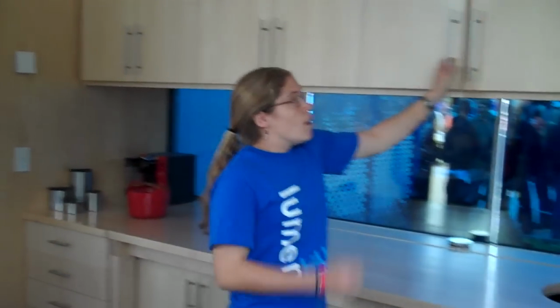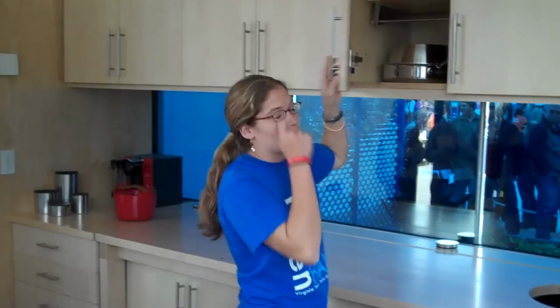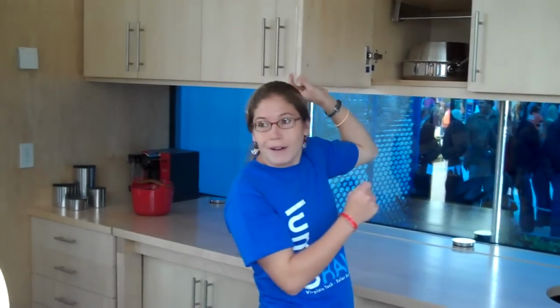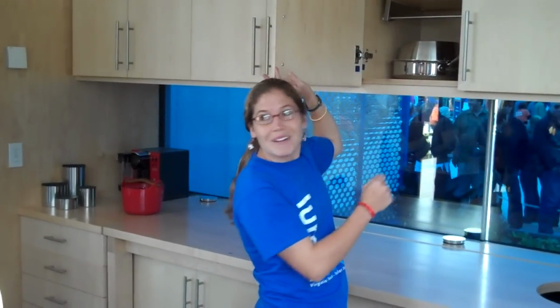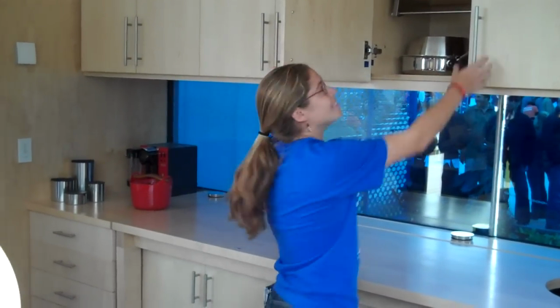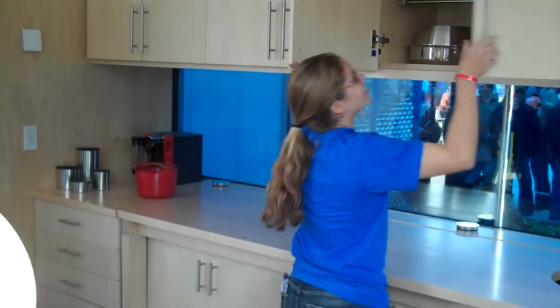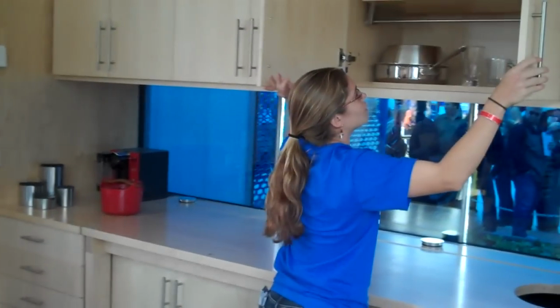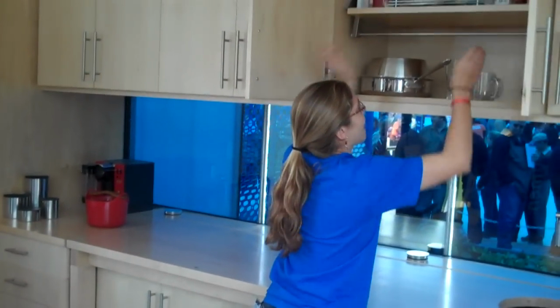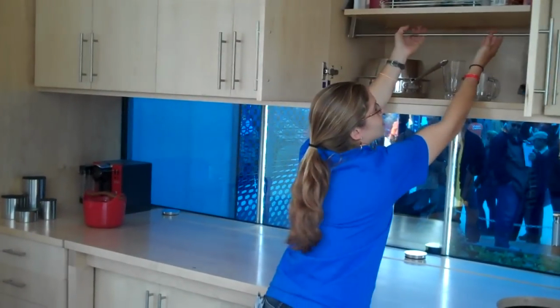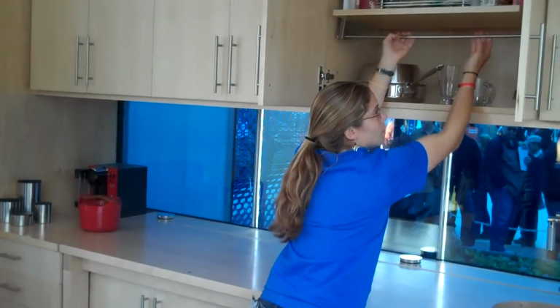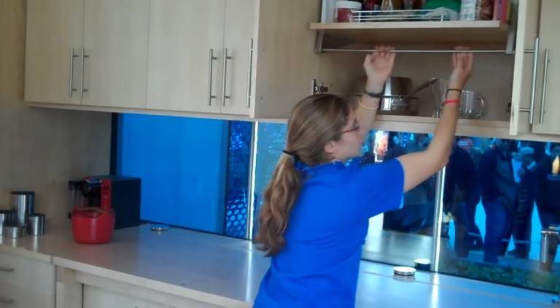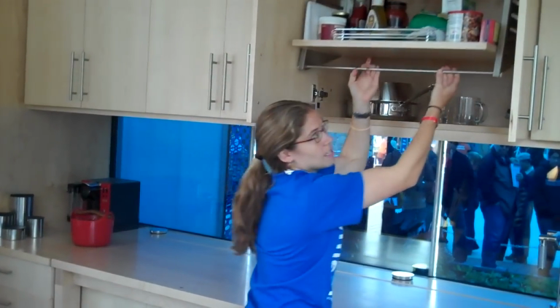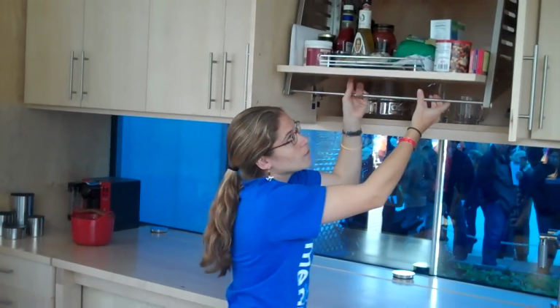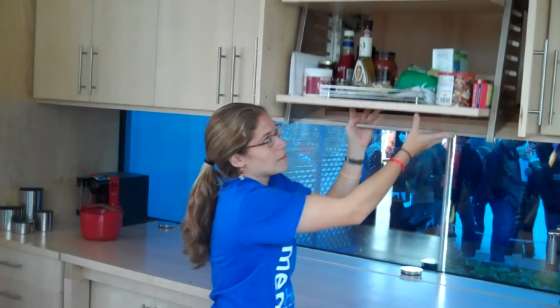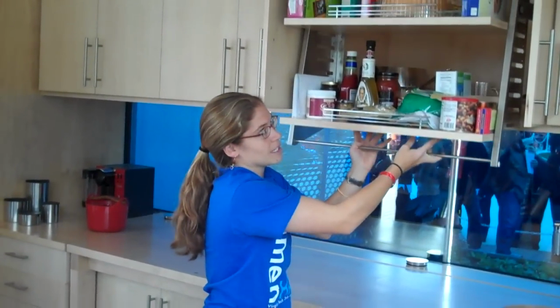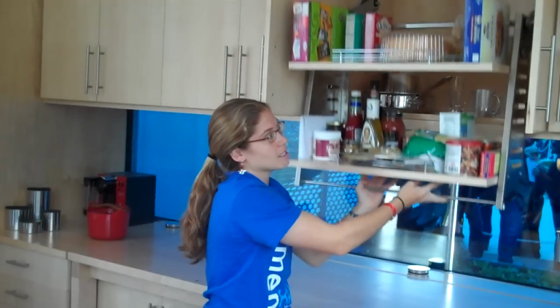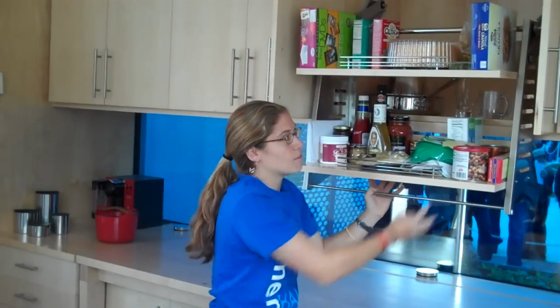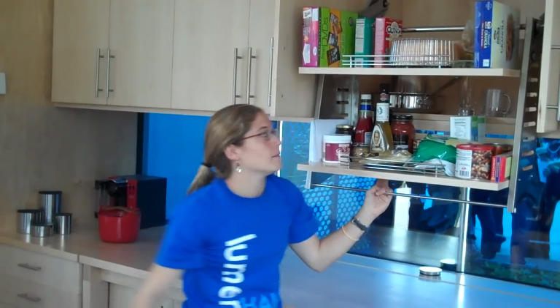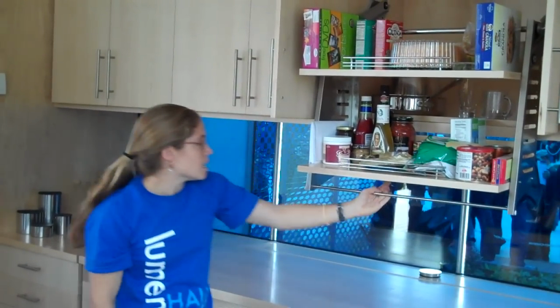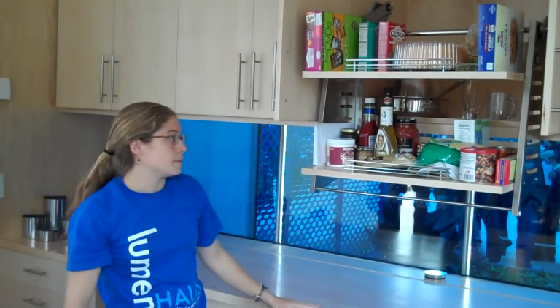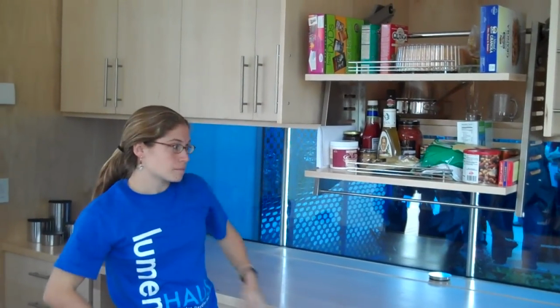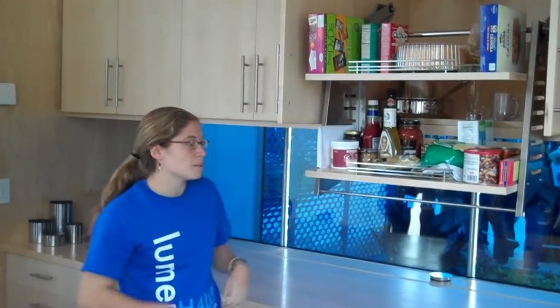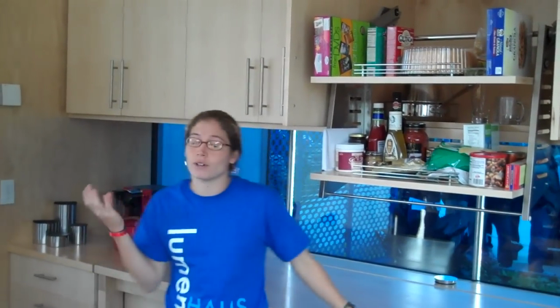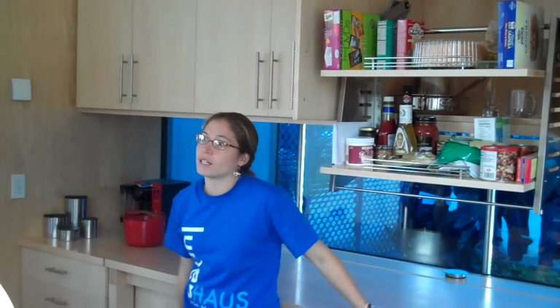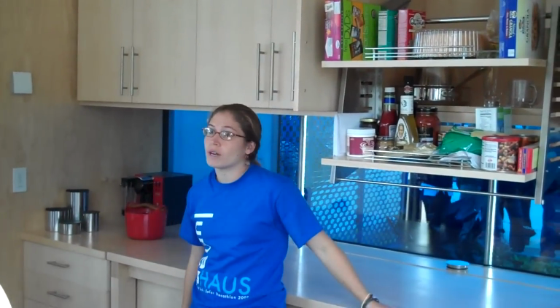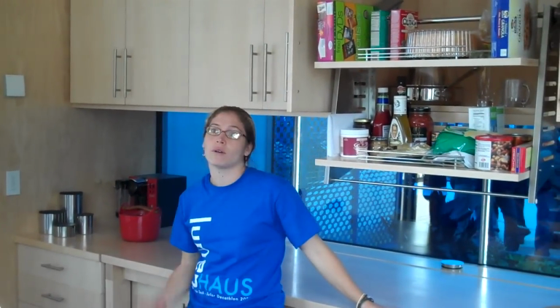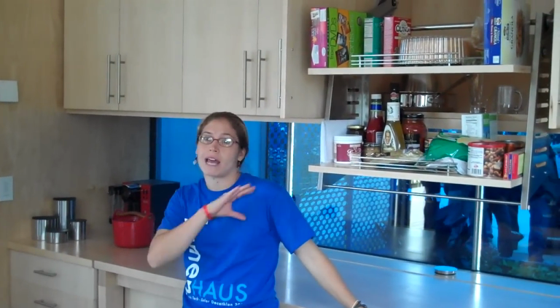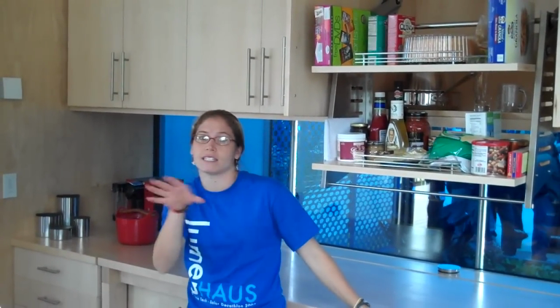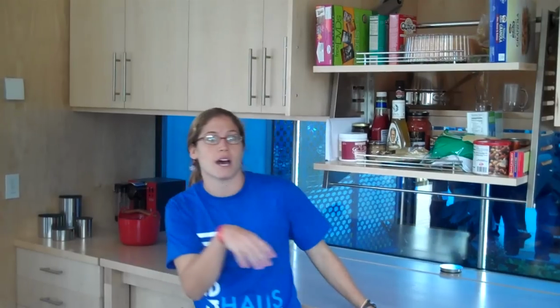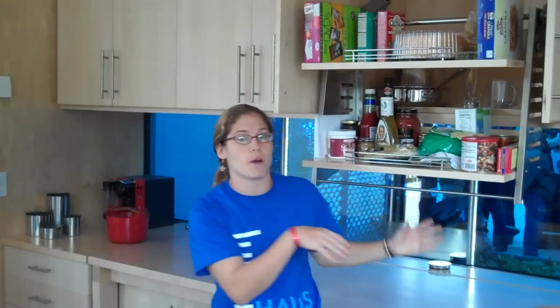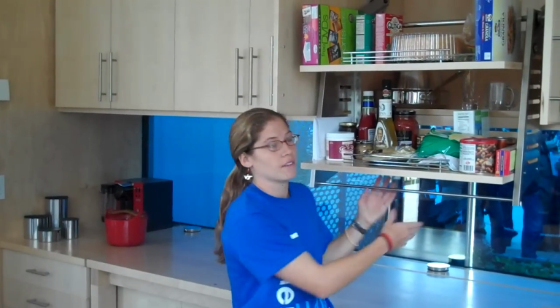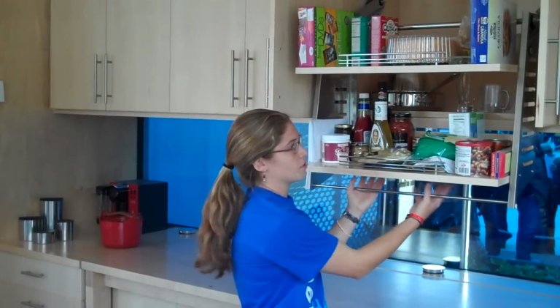For short people, like myself, you can access the taller parts of the storage with contractions like this that fold down. Because storage is really important and you want to be able to access even the topmost parts of the cabinetry.